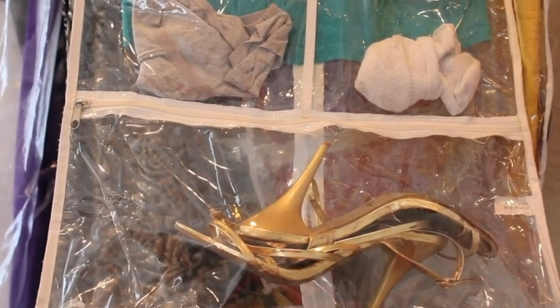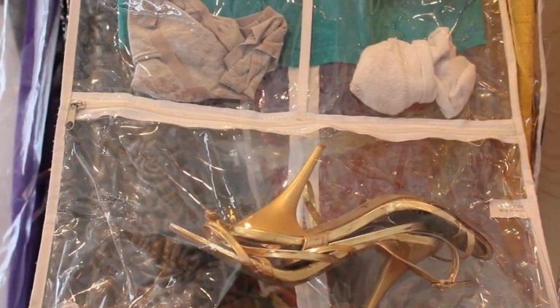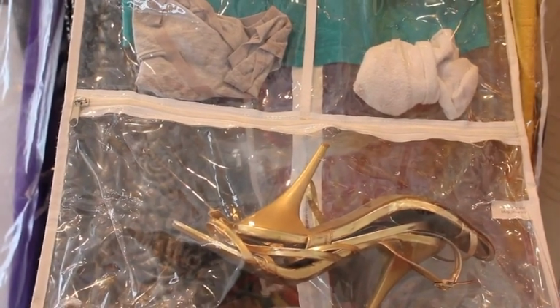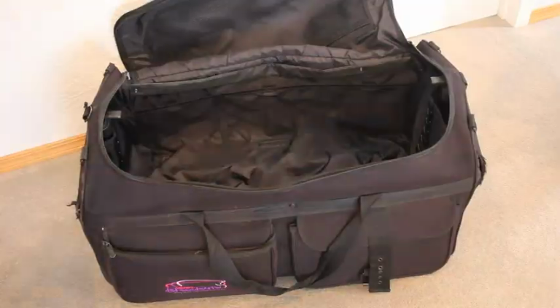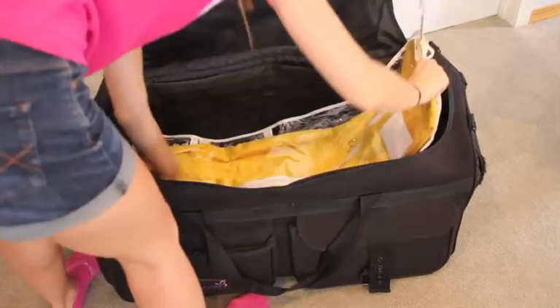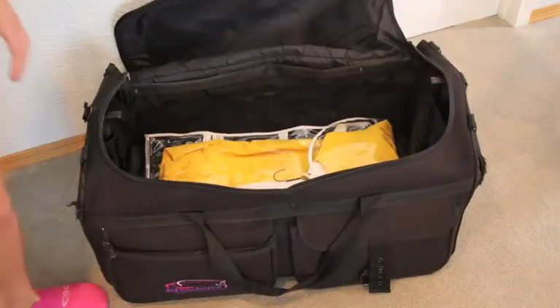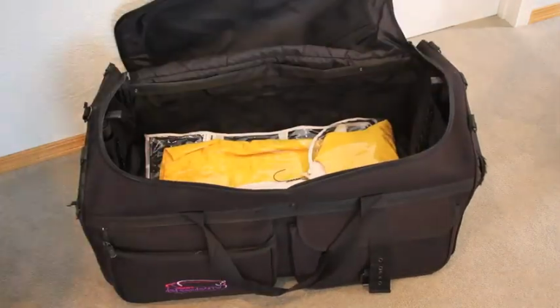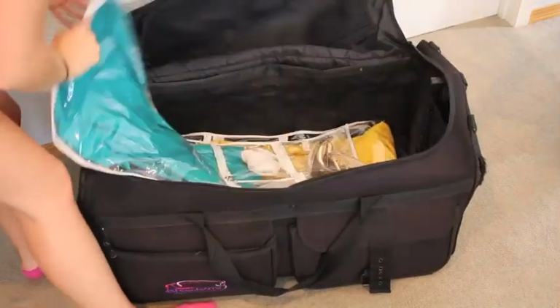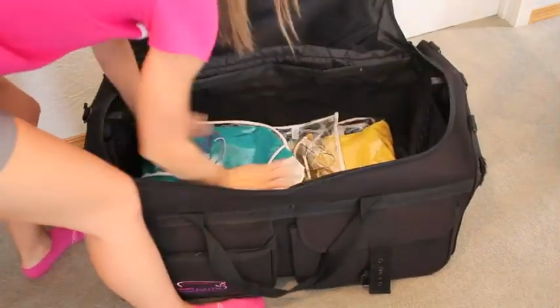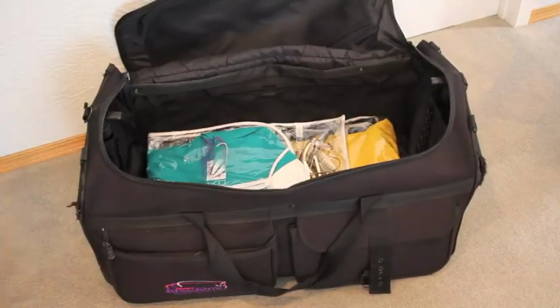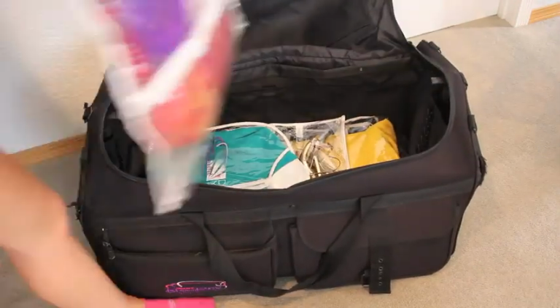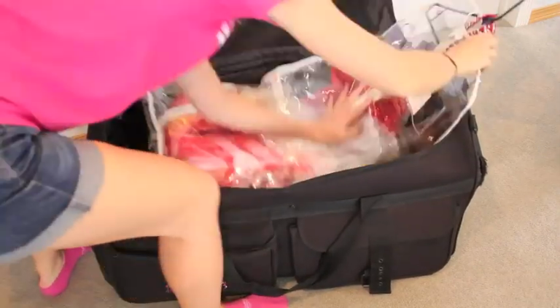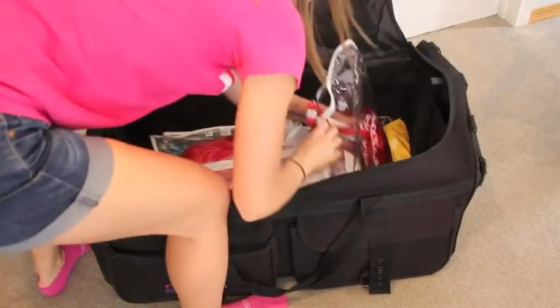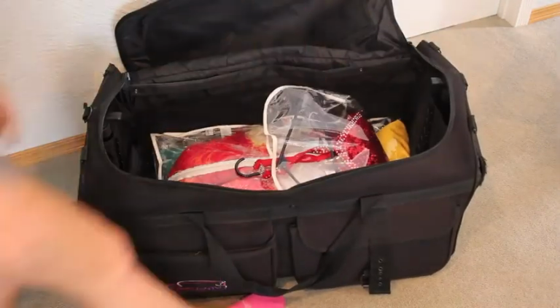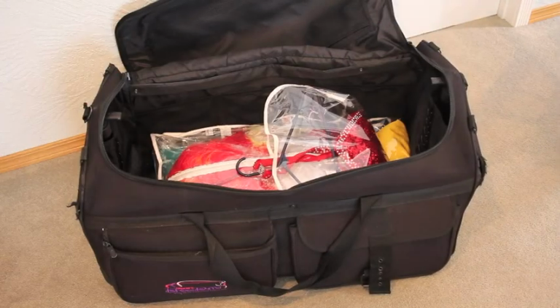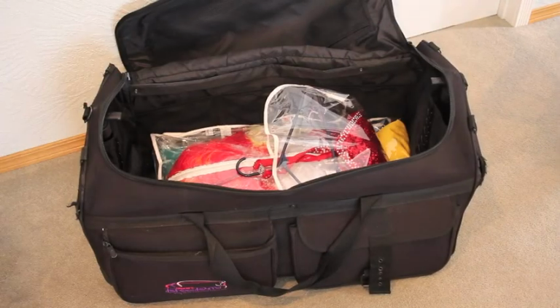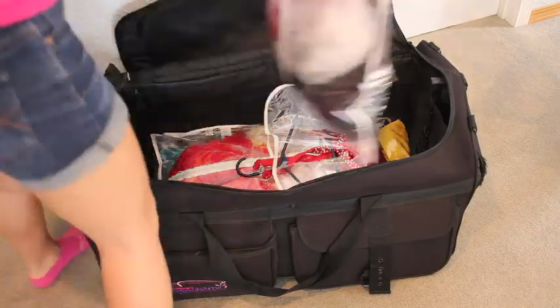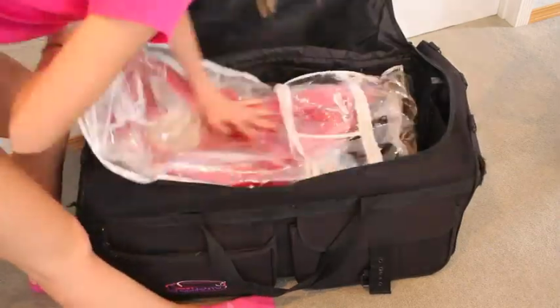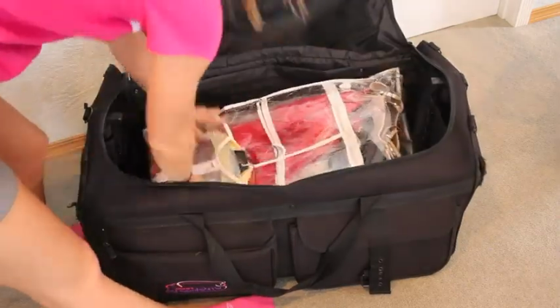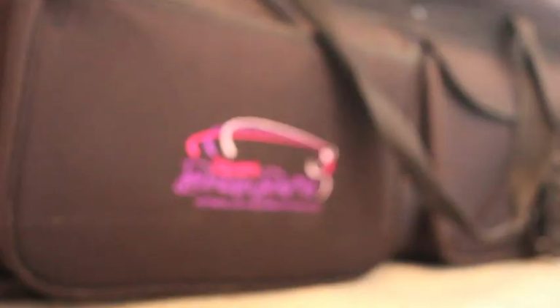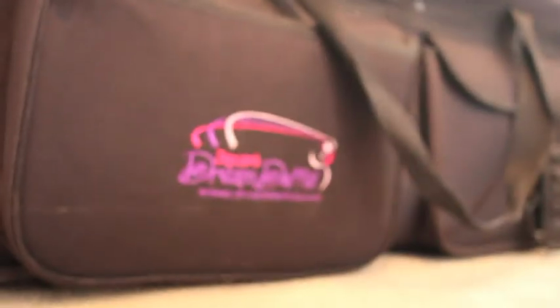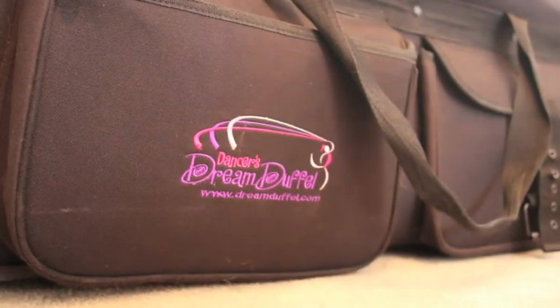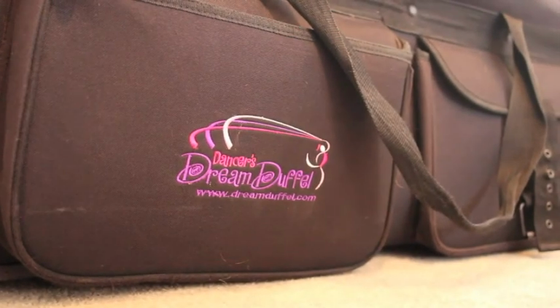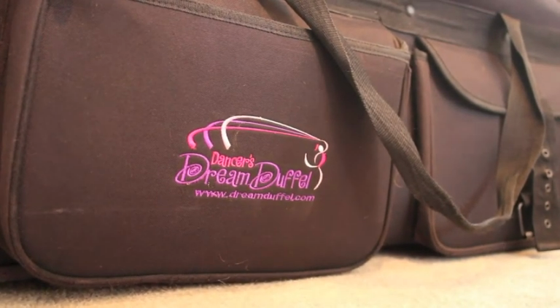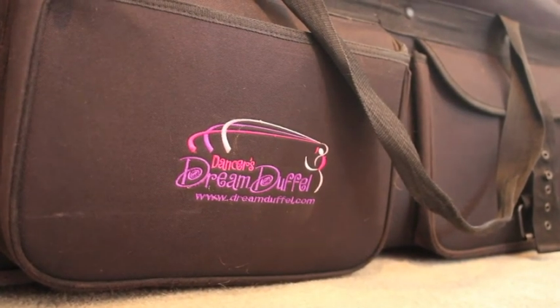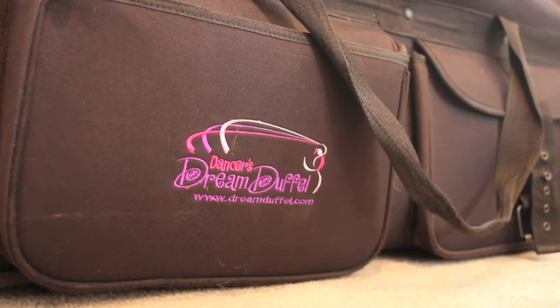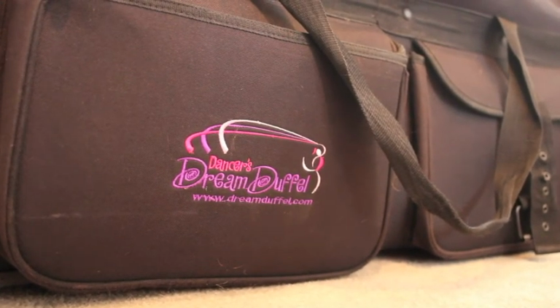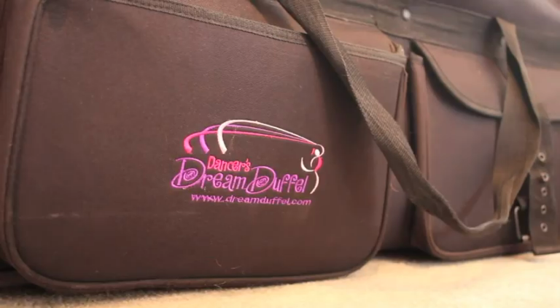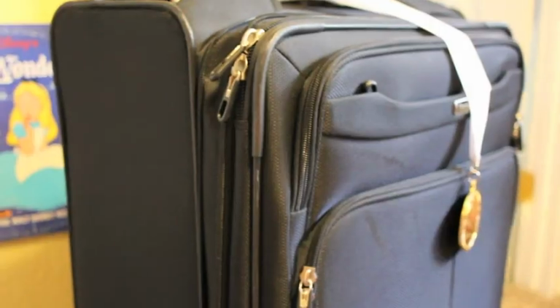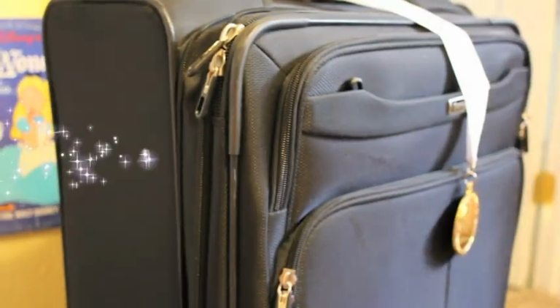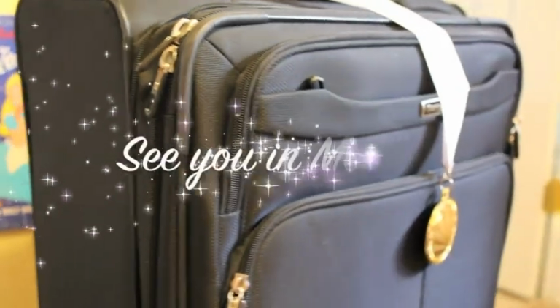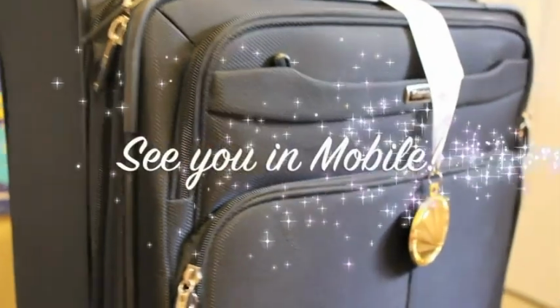I then put all the garment bags into the giant duffel bag, starting with the last day first. You can get your own whale suitcase at www.dreamduffel.com — see you in Mobile!